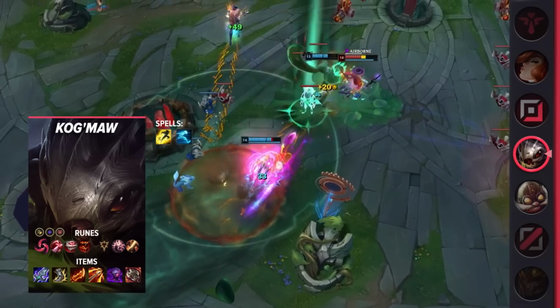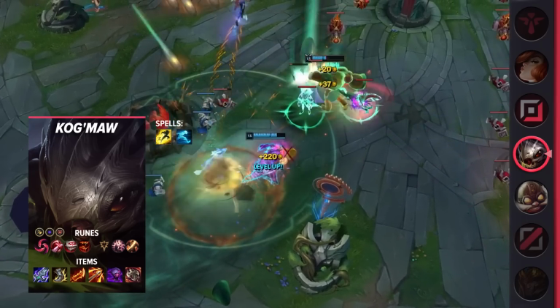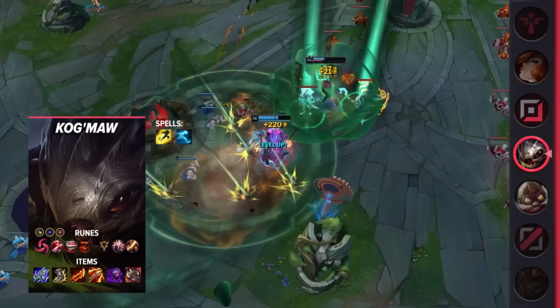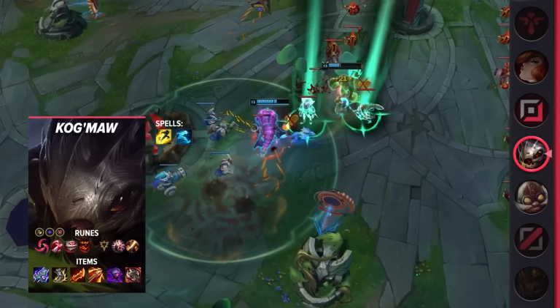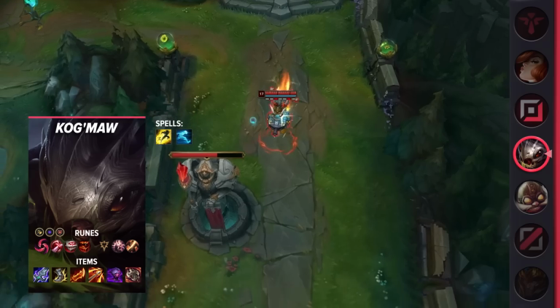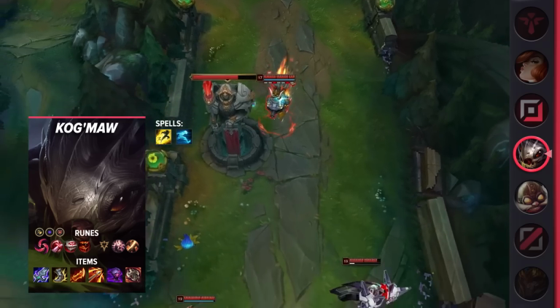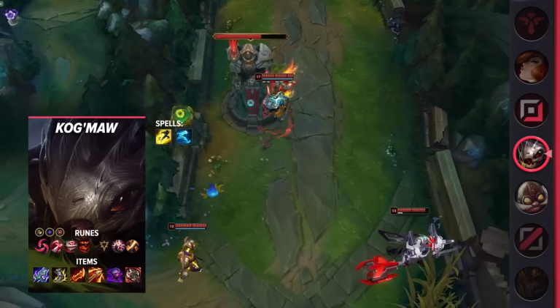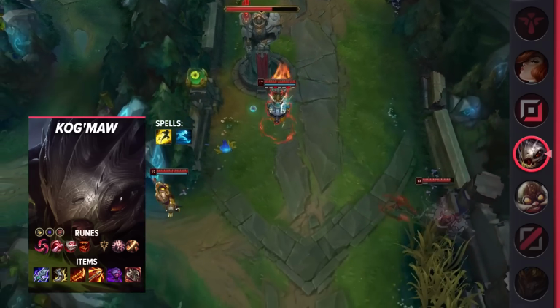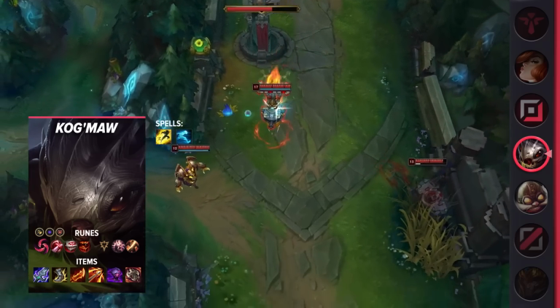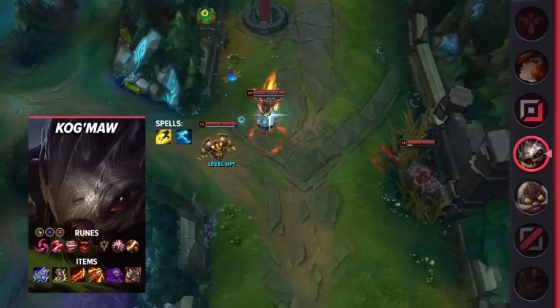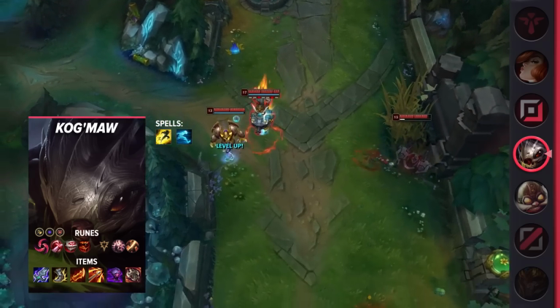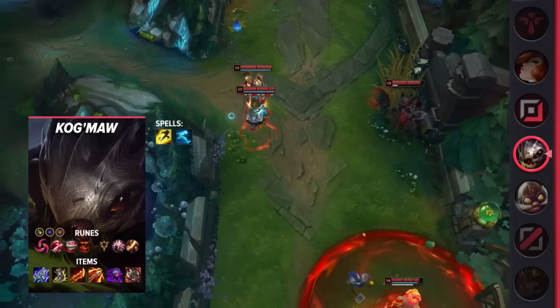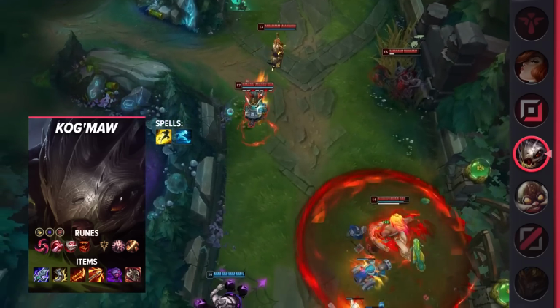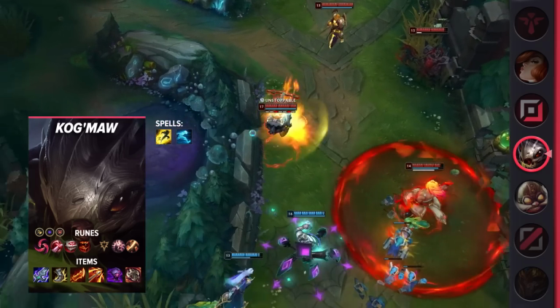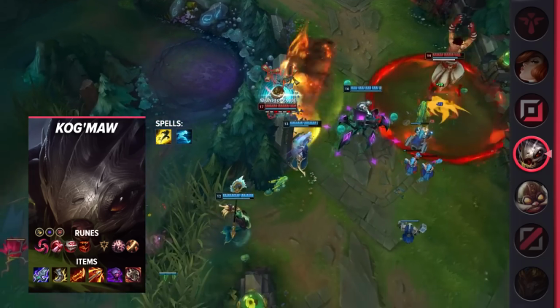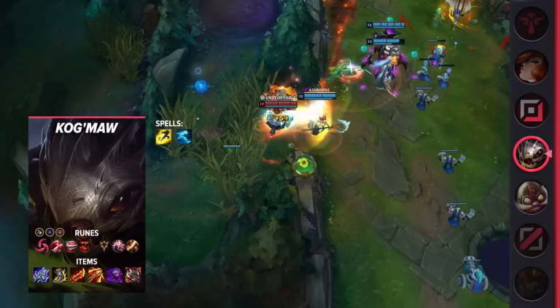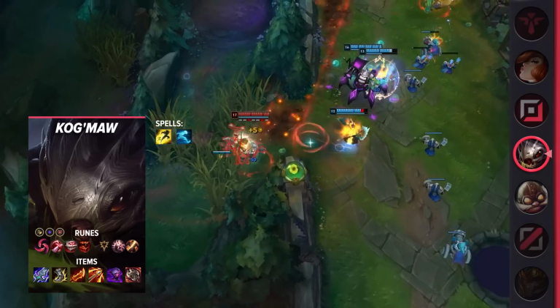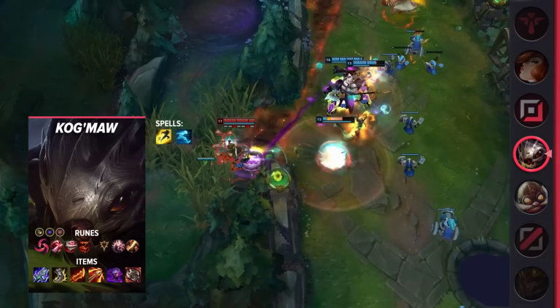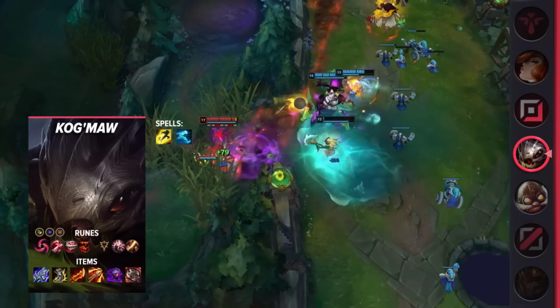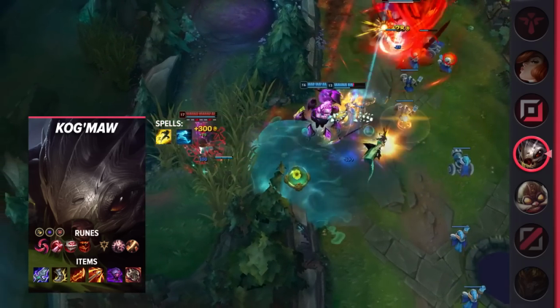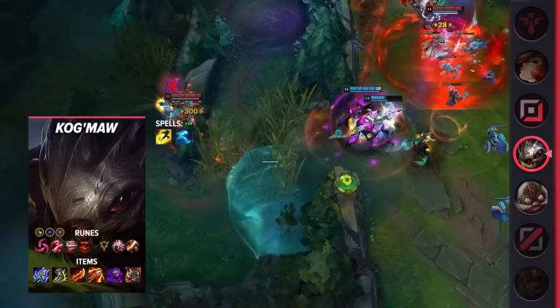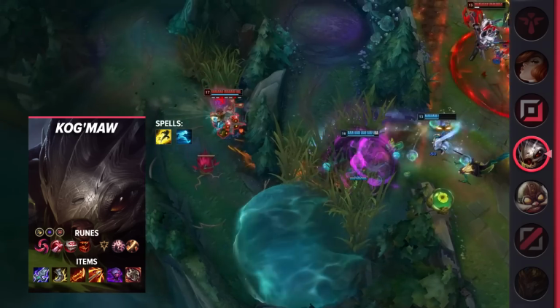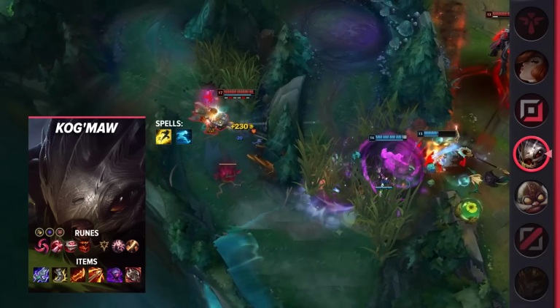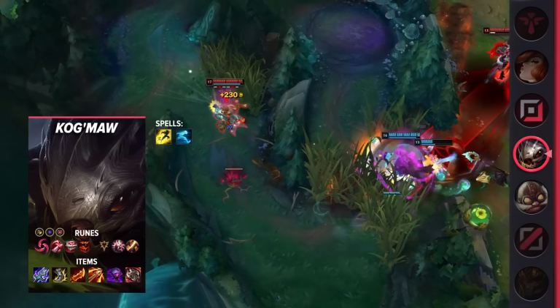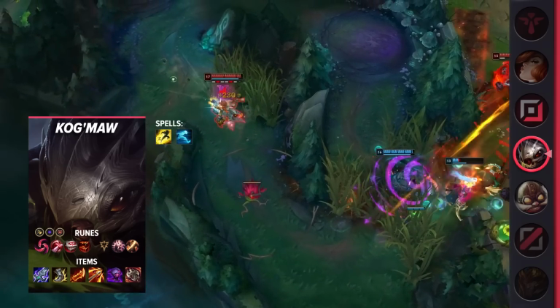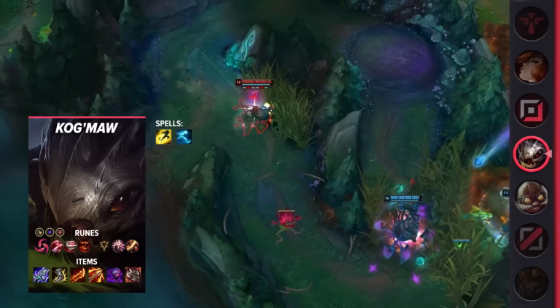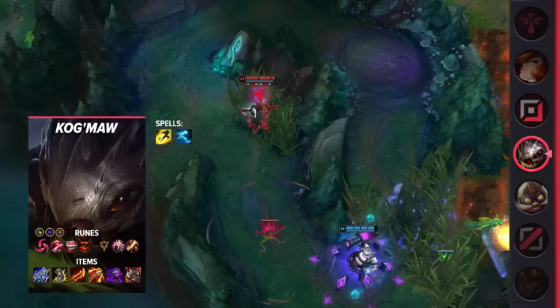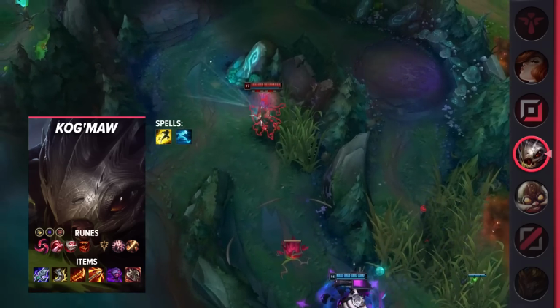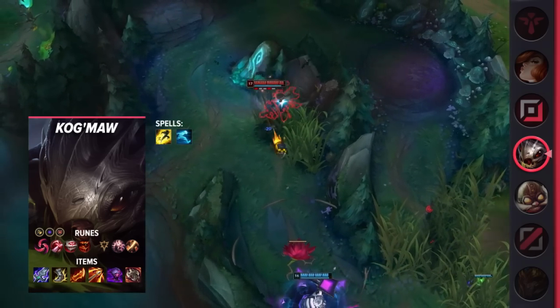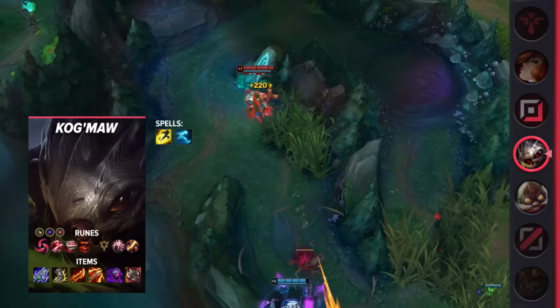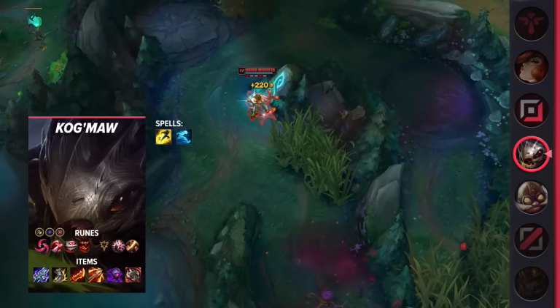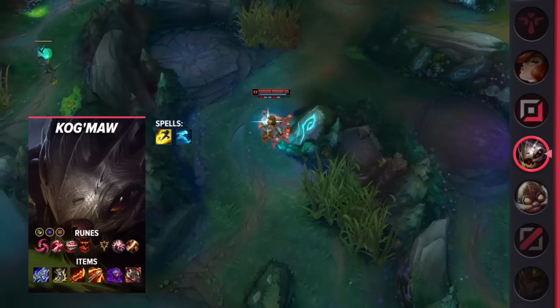Overall, Kog's lack of mobility makes him an easy target, but with Ghost and some great positioning, he's more than okay. Once you reach Jak'Sho, you become unkillable as you tear through anyone standing in your way thanks to your mixed damage. If you truly need a 1v9 carry, he is an amazing pick to work on.